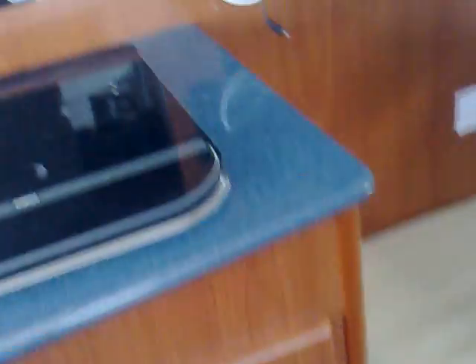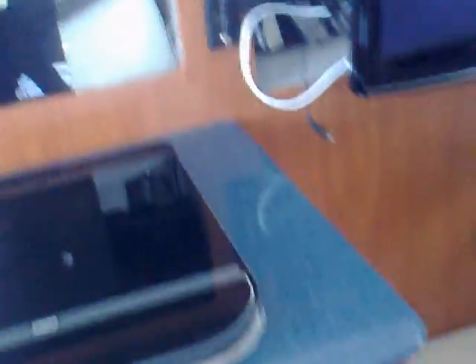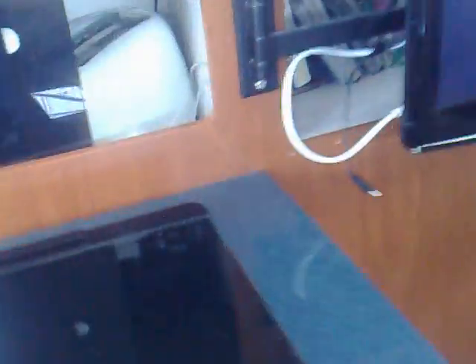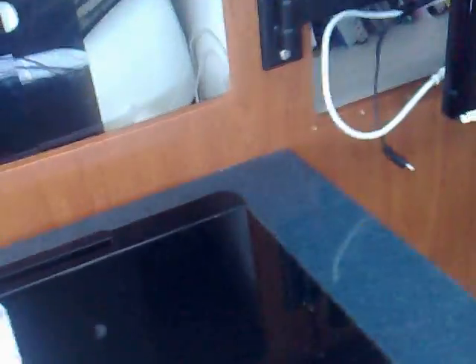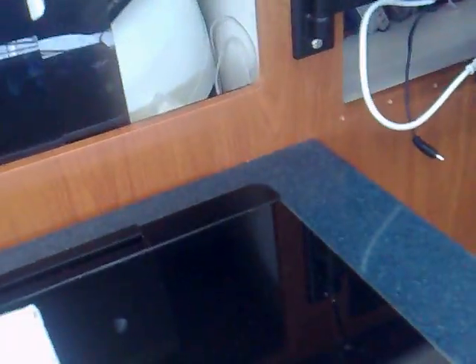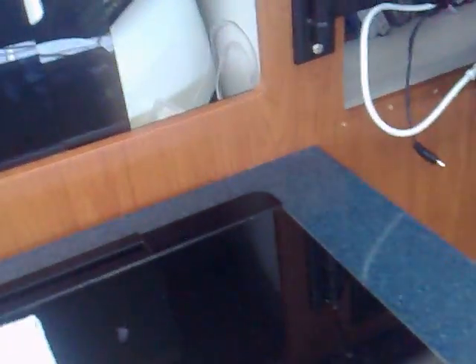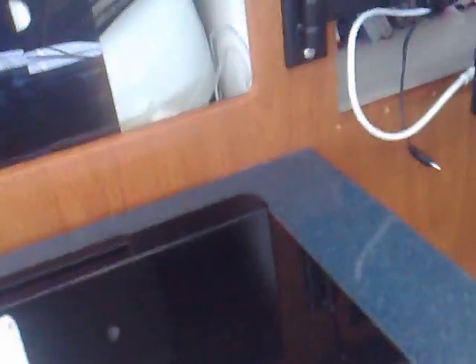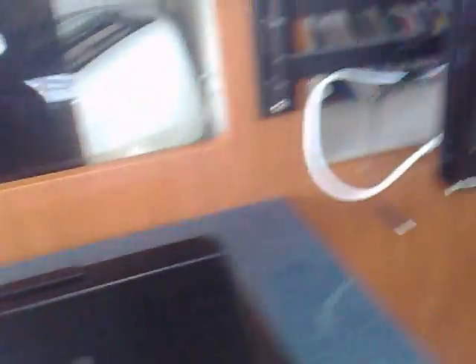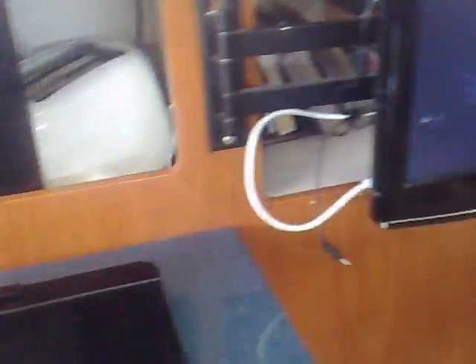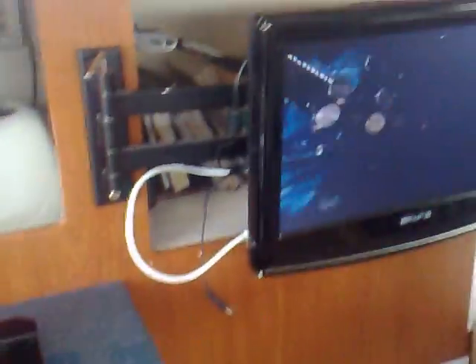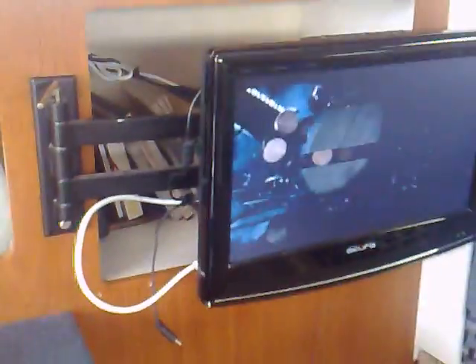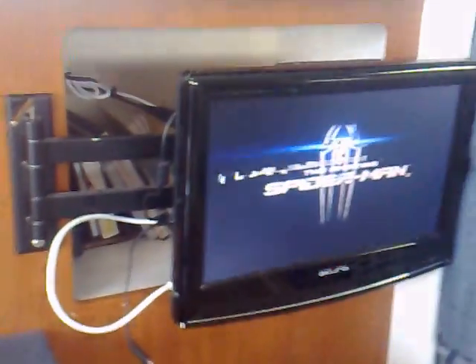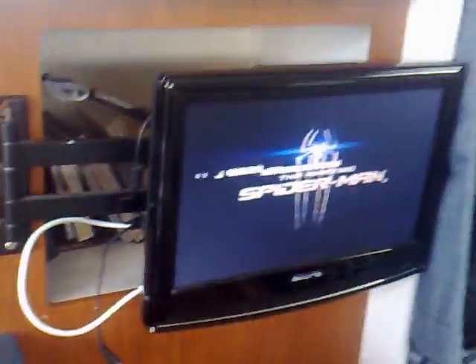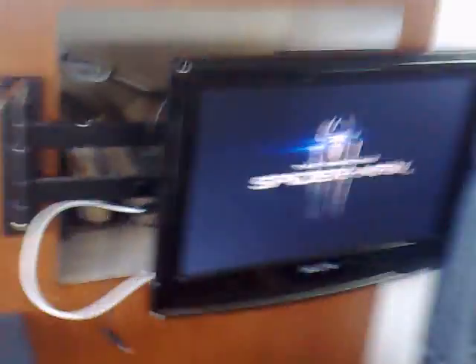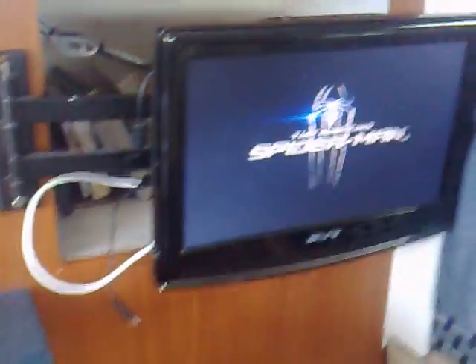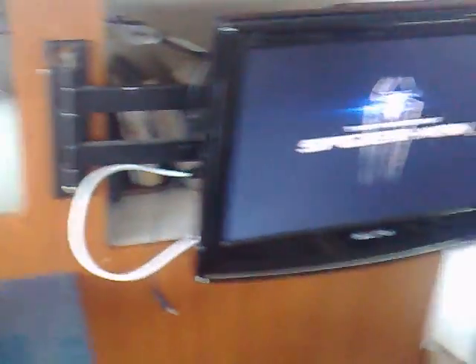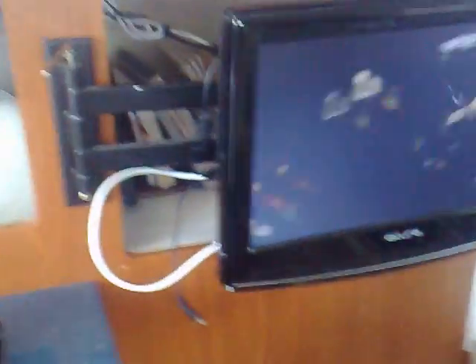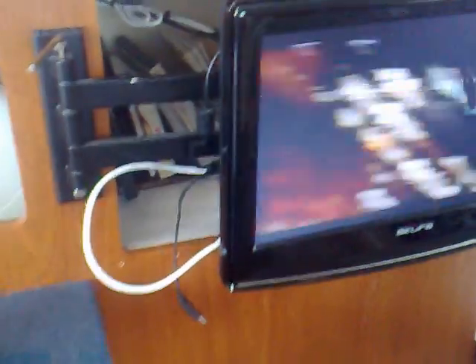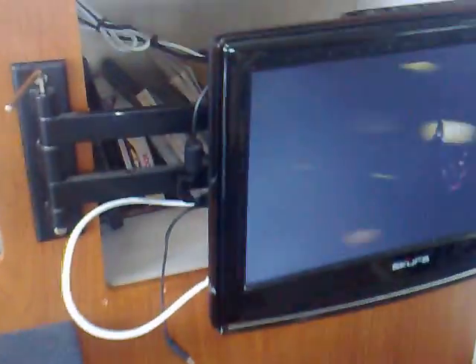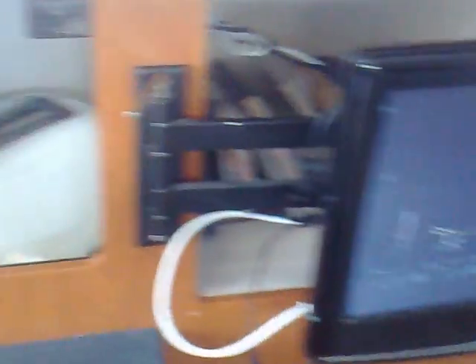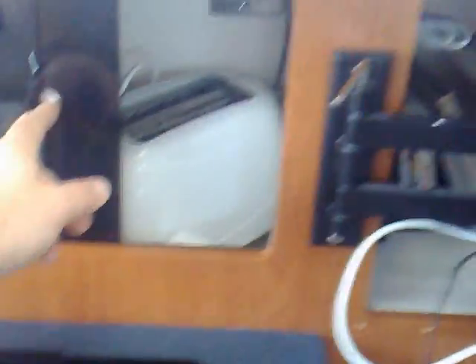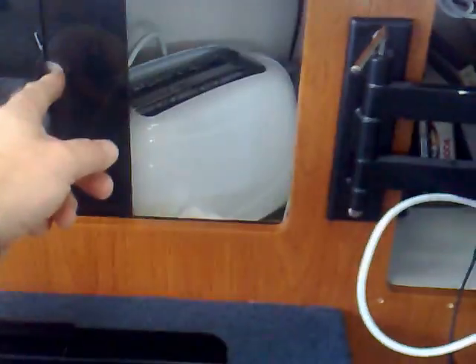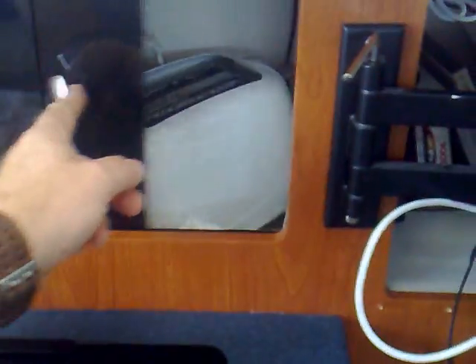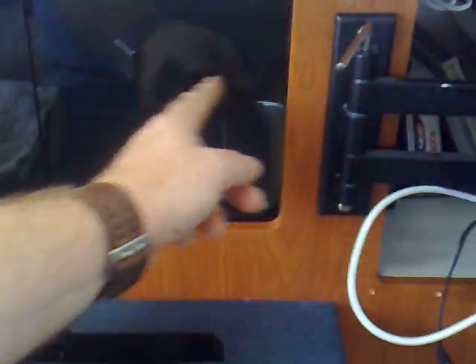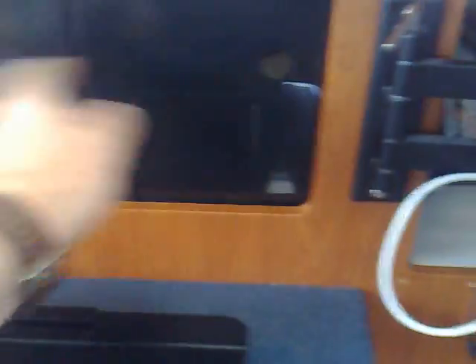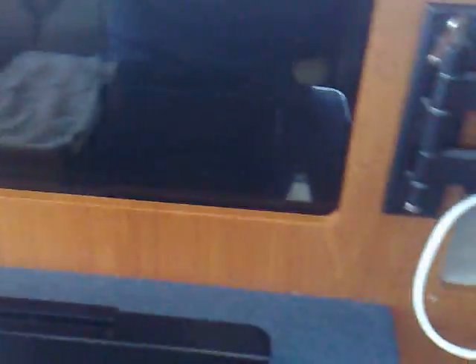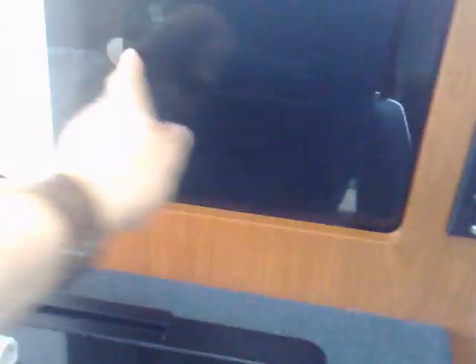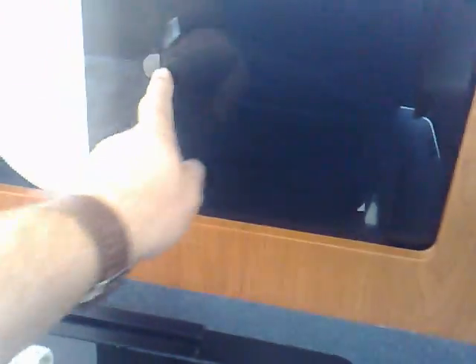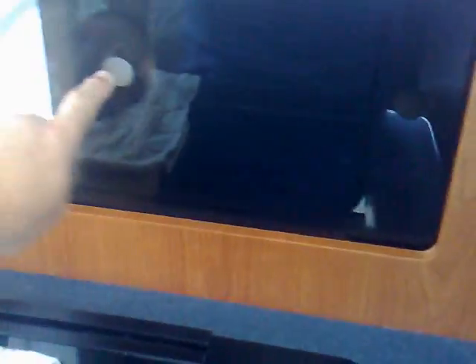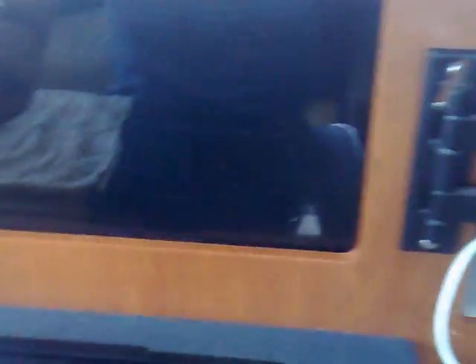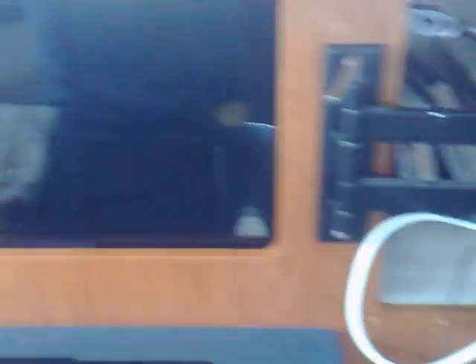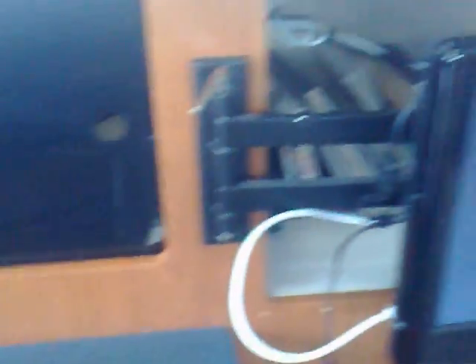Coming around, we have the TV, DVD player, and storage — storage at the back as well, as you can see it's full of stuff.